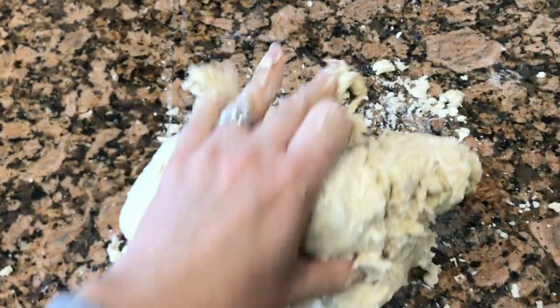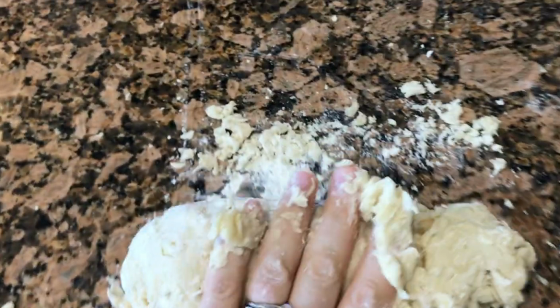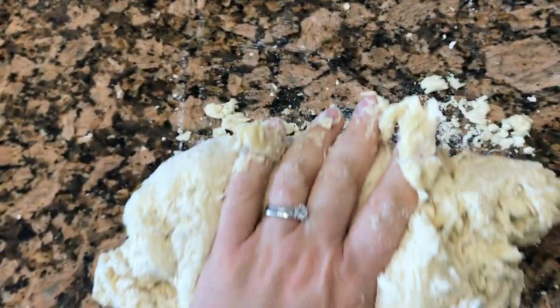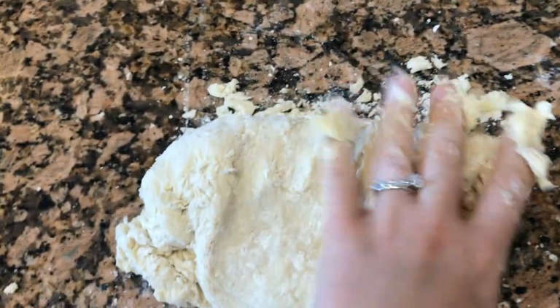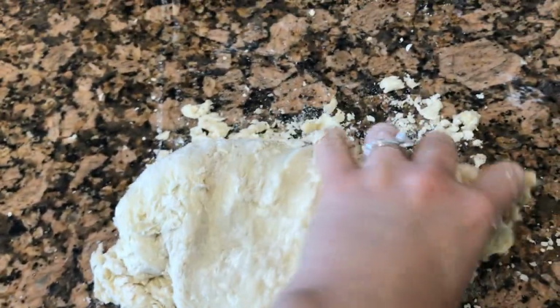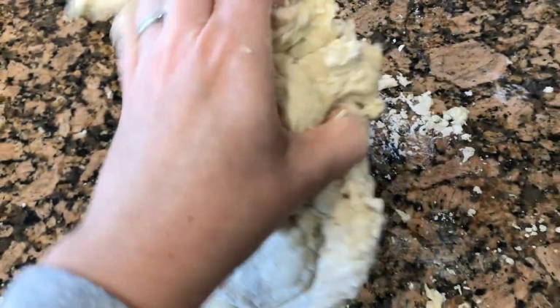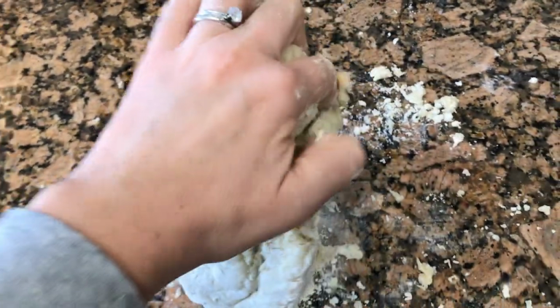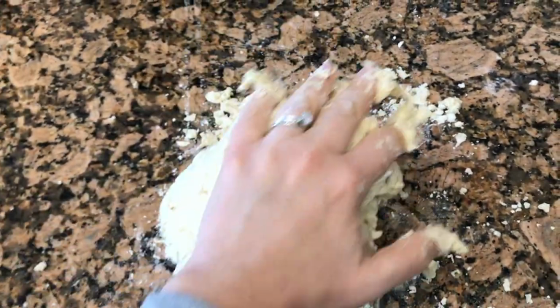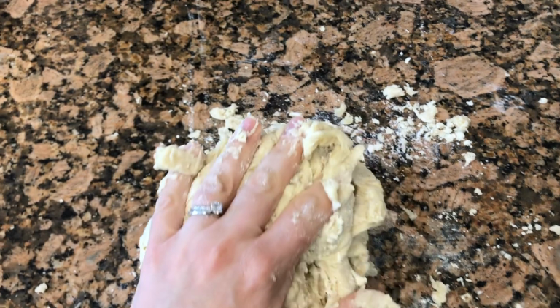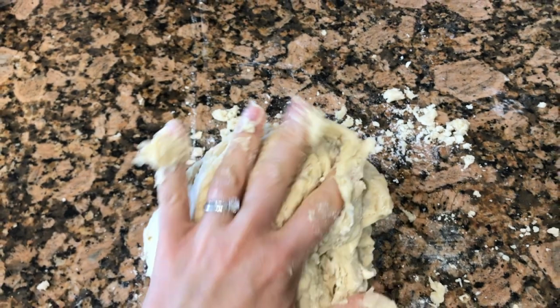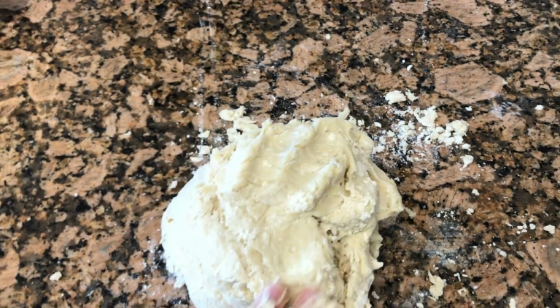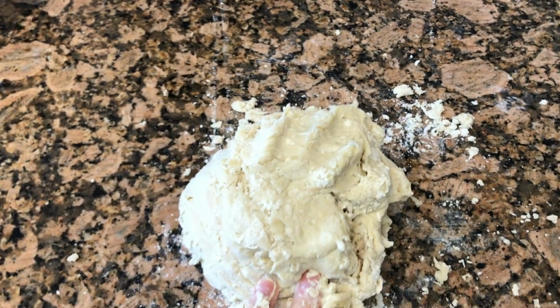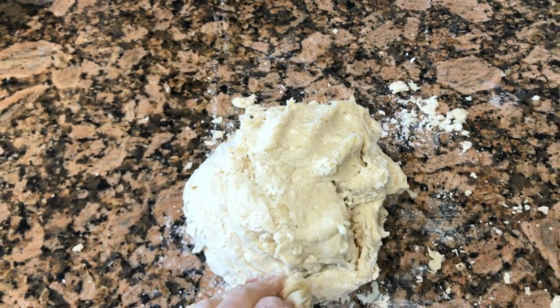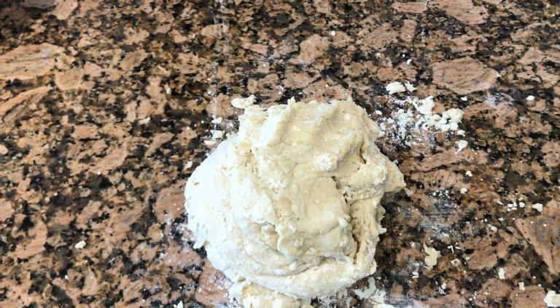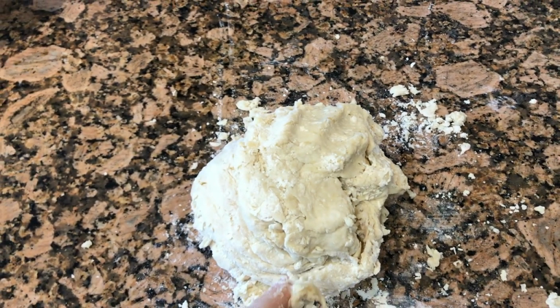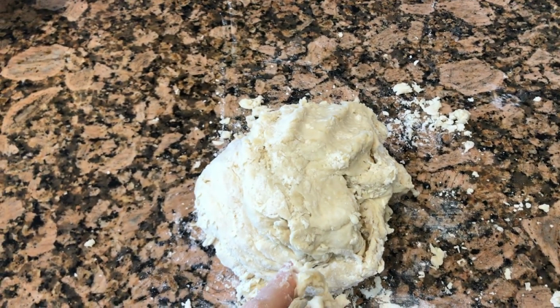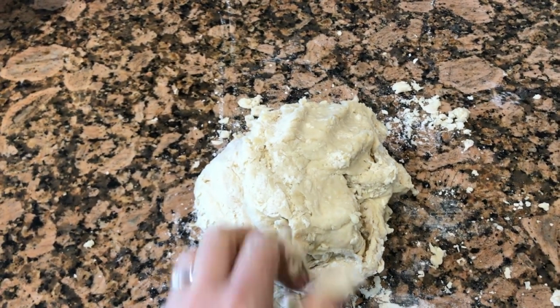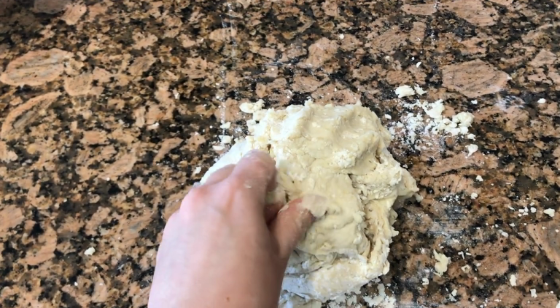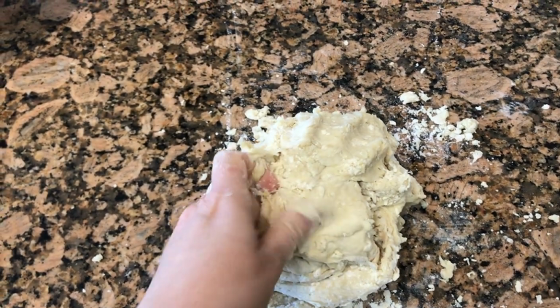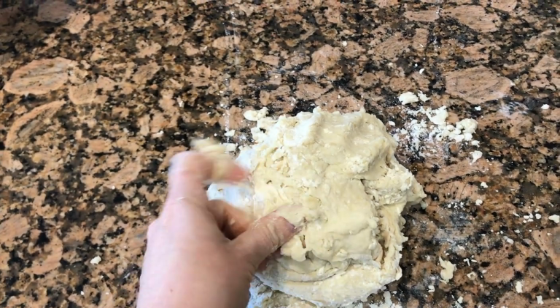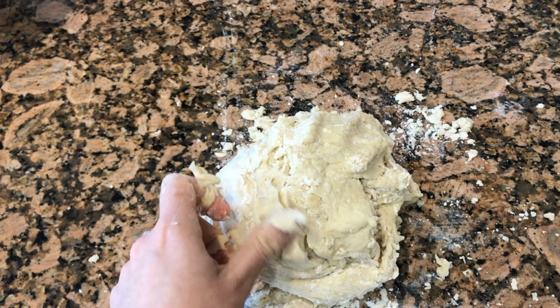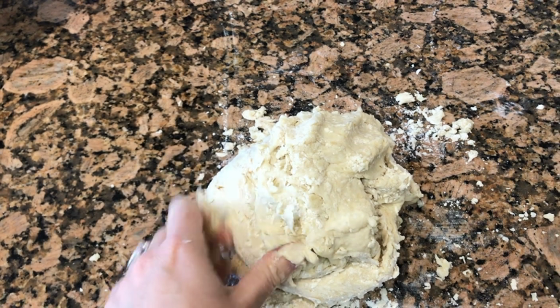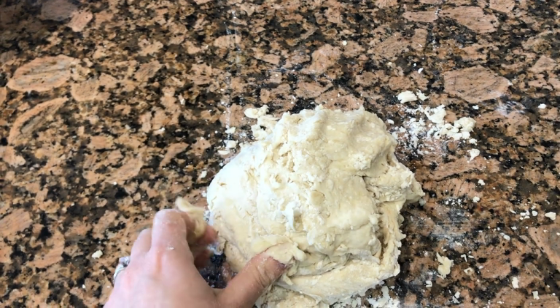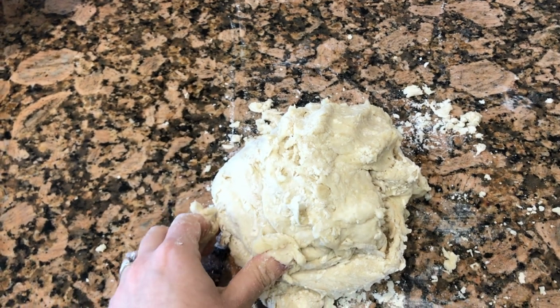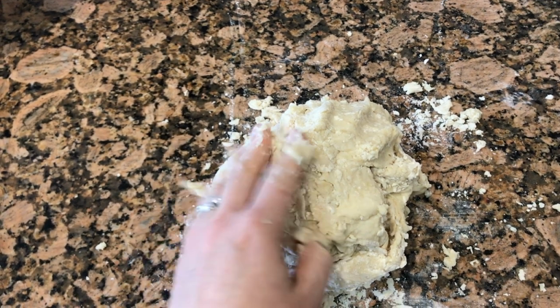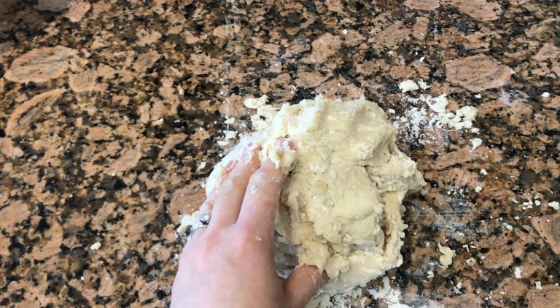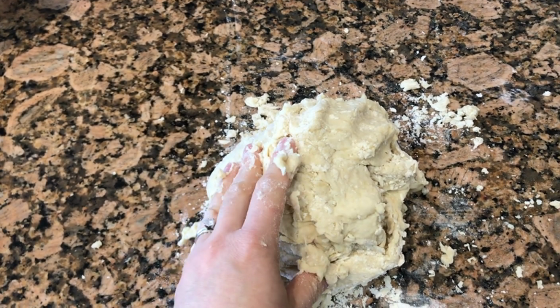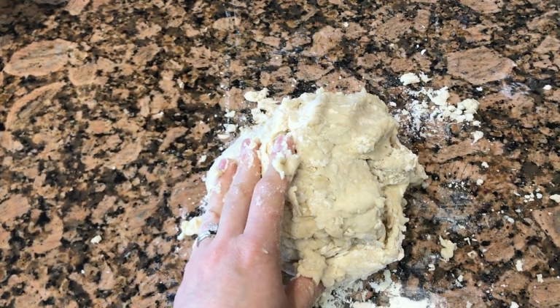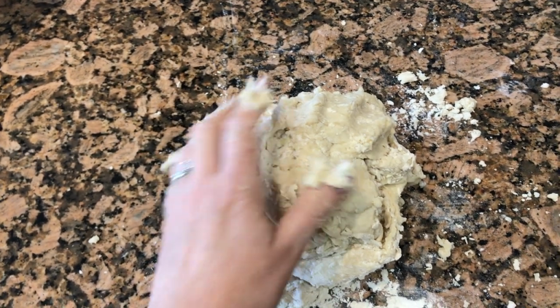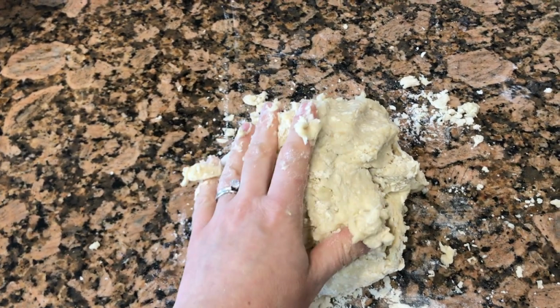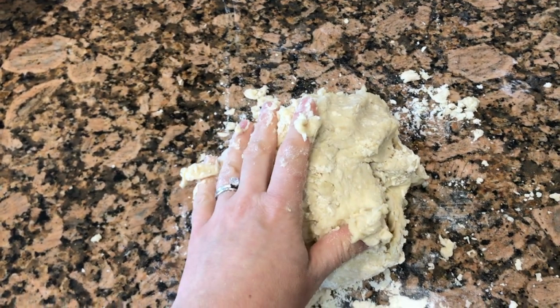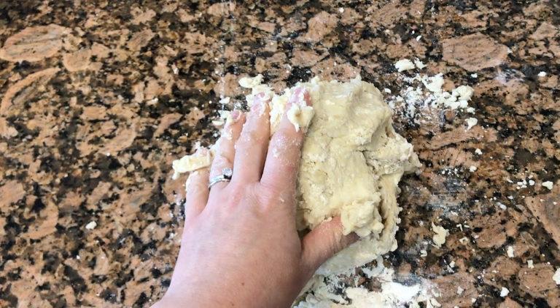So now we're supposed to knead it for about three minutes and that will incorporate everything into kind of a tighter ball. It'll be a little helpful also because some of our corners were a little more wet than the middle and things like that. So I'm going to knead.